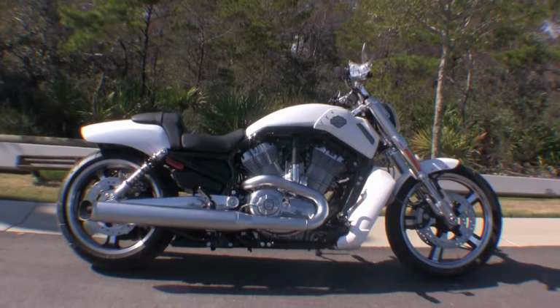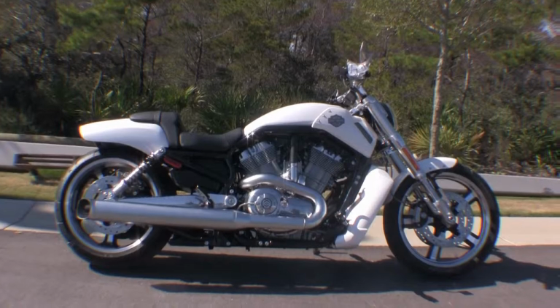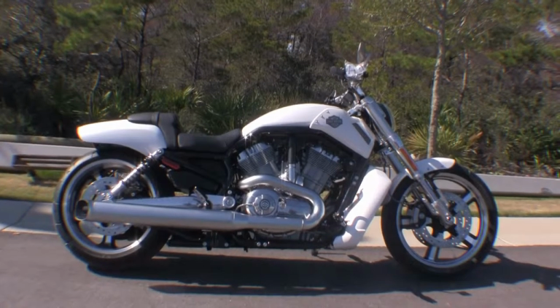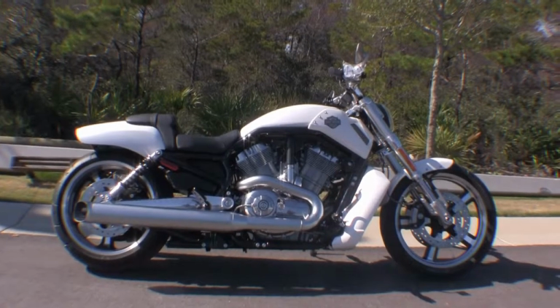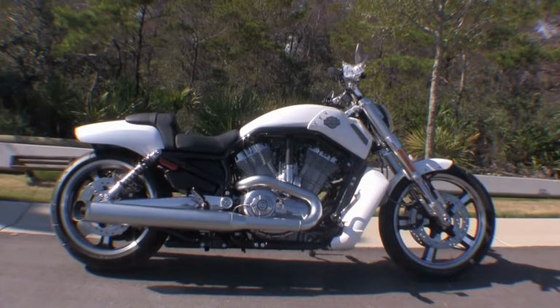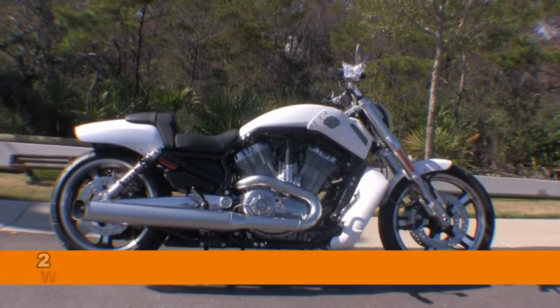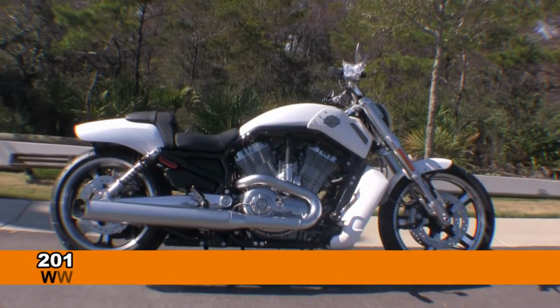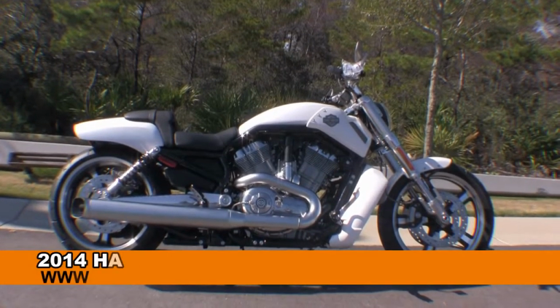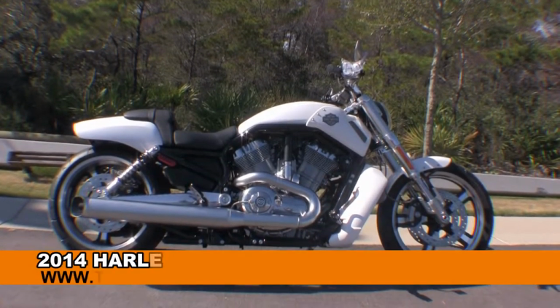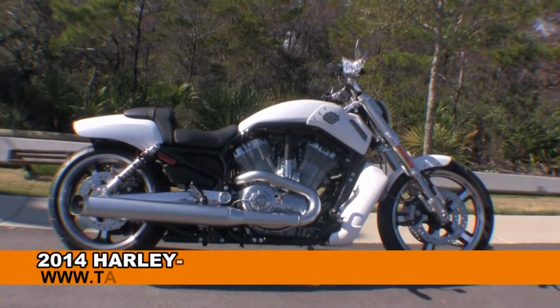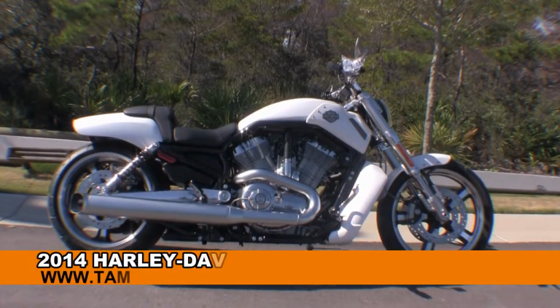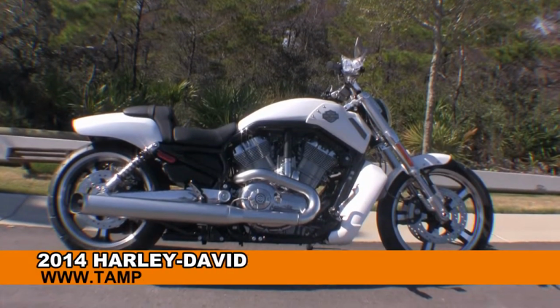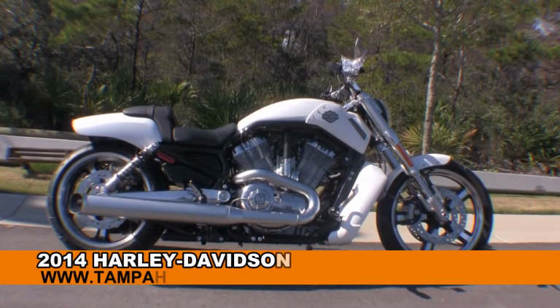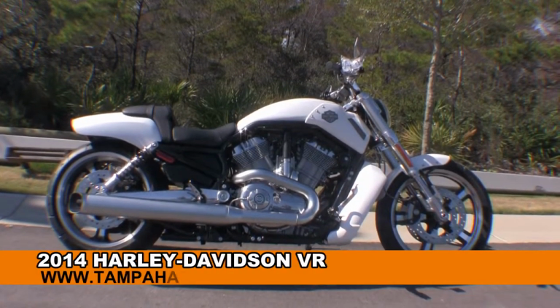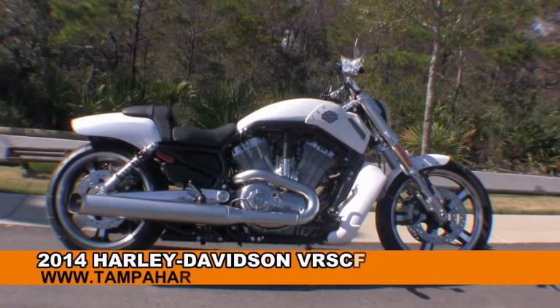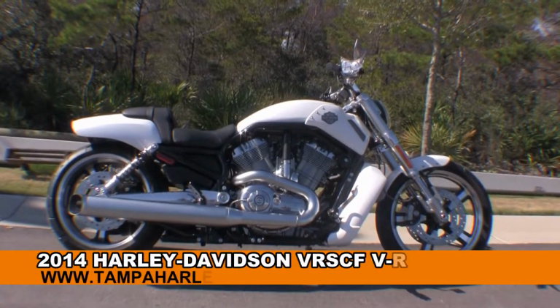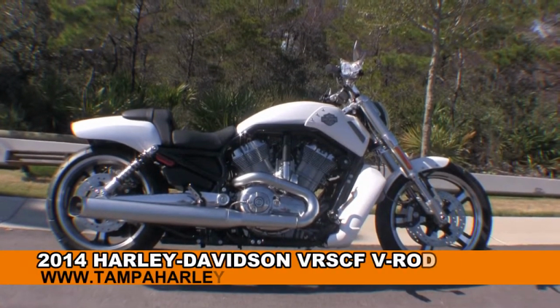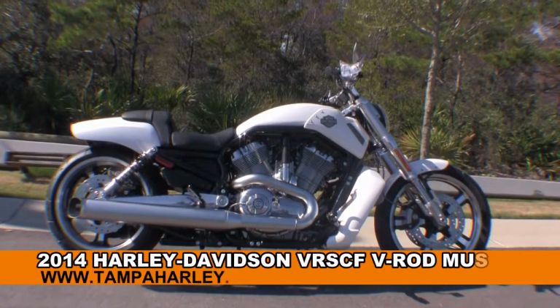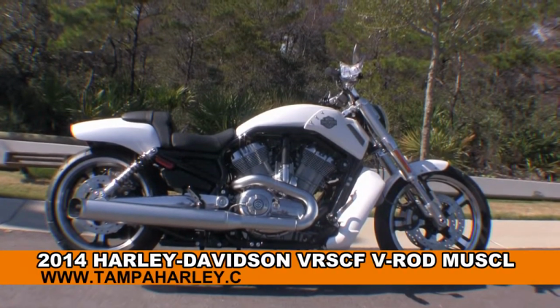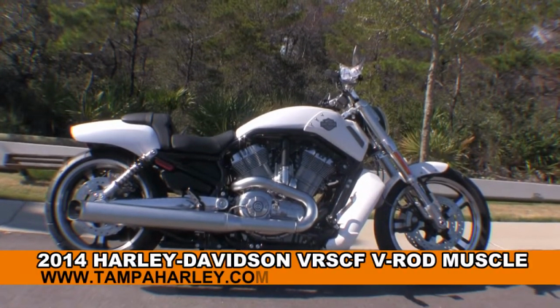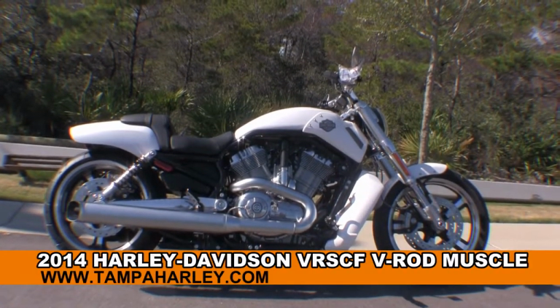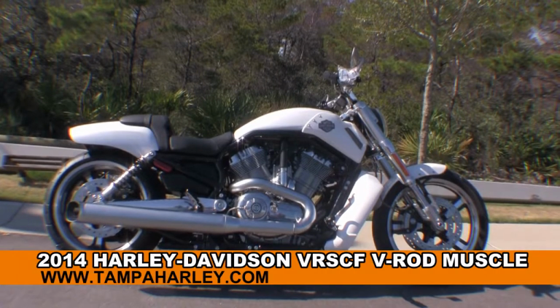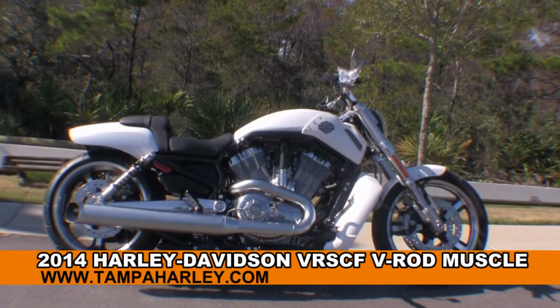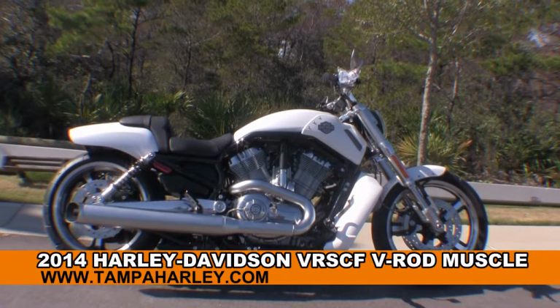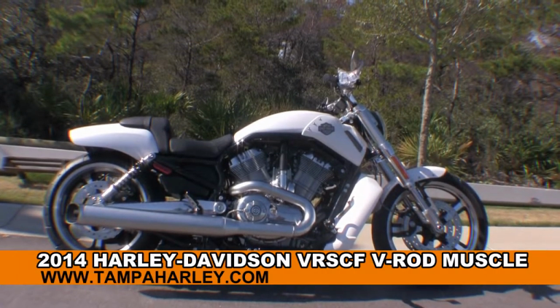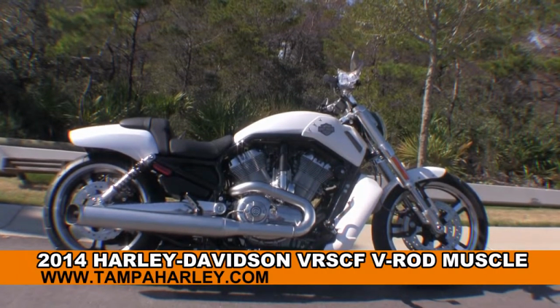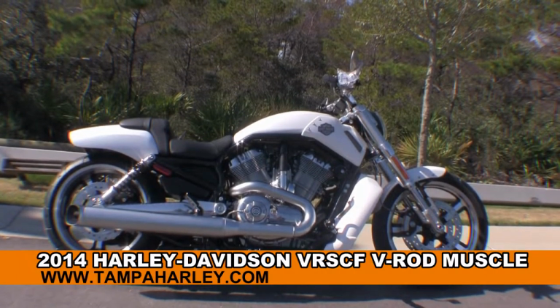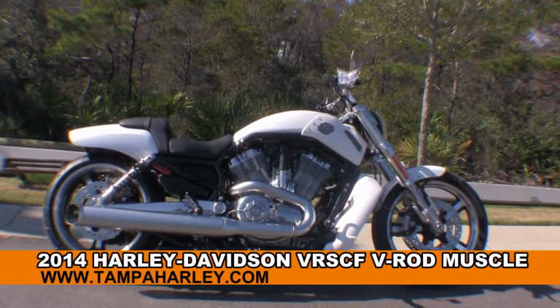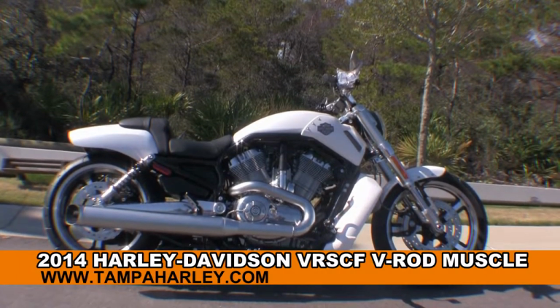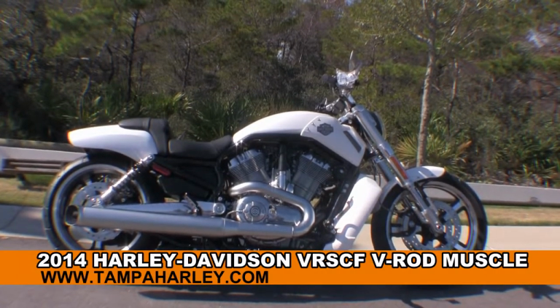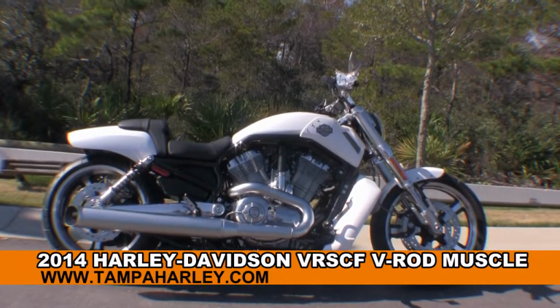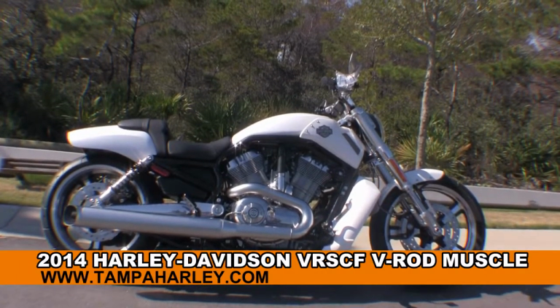Welcome everyone to the world famous Harley-Davidson Panama City Beach. Today I have for you this immense brand new 2014 V-Rod Muscle.